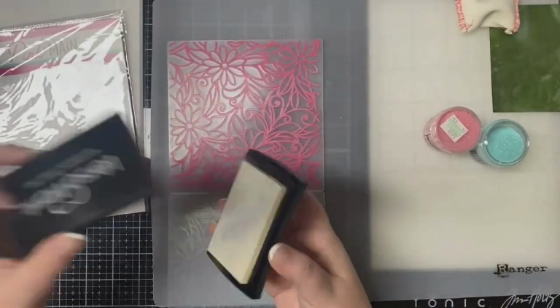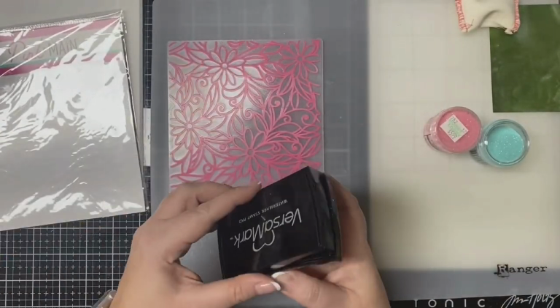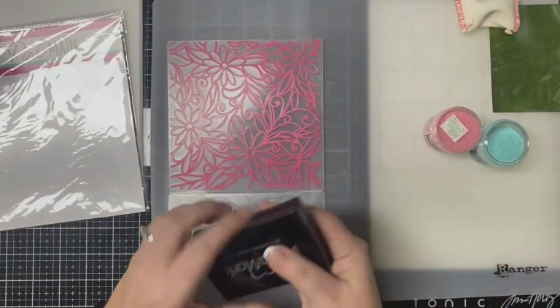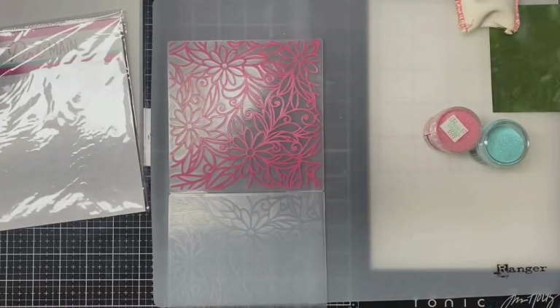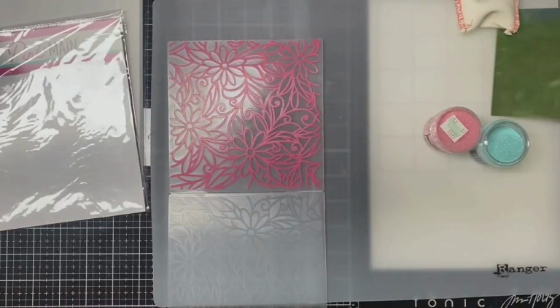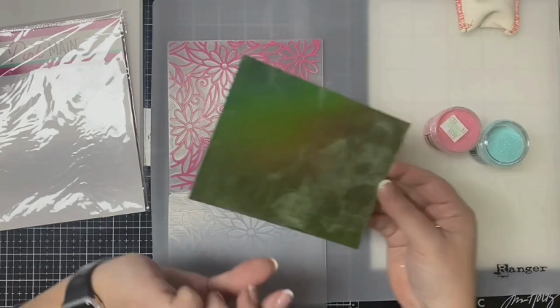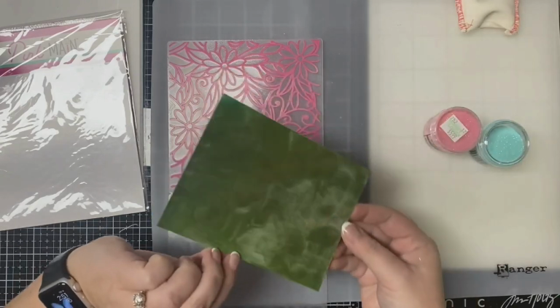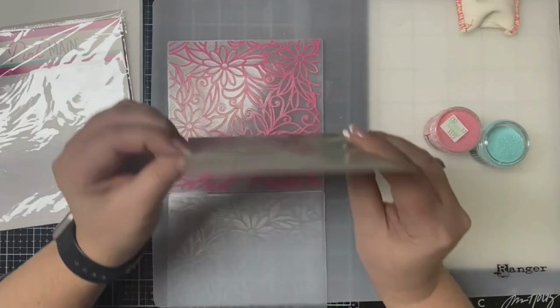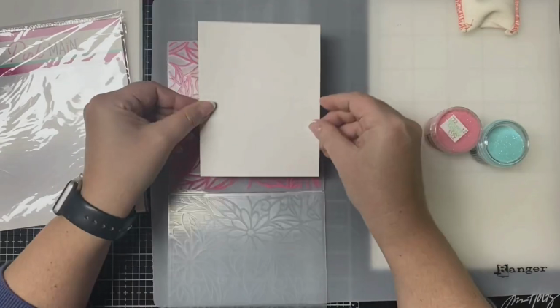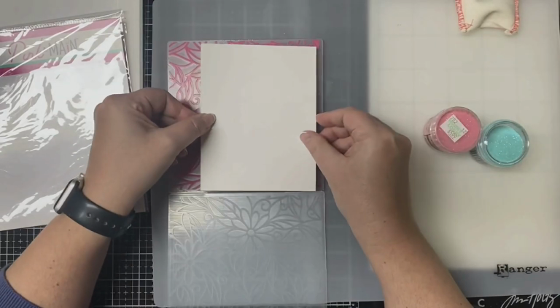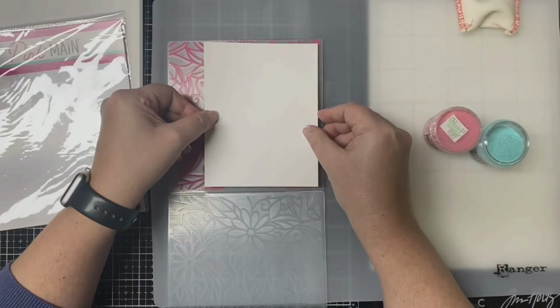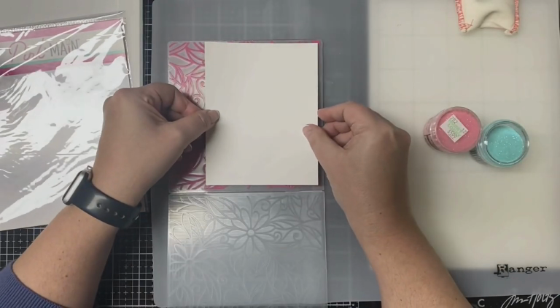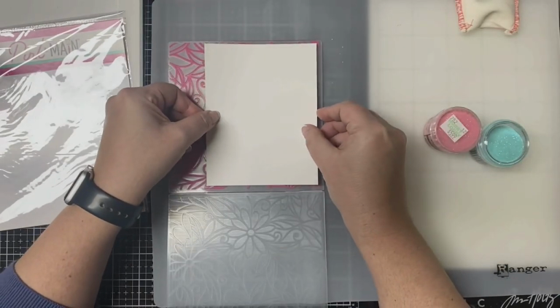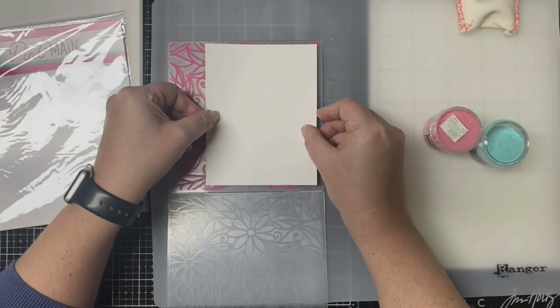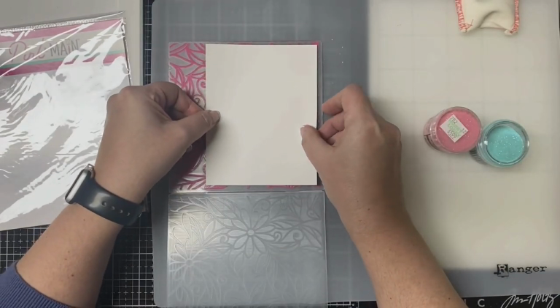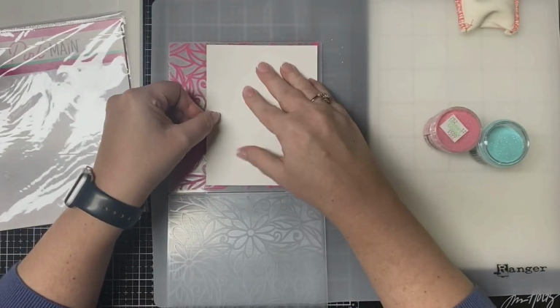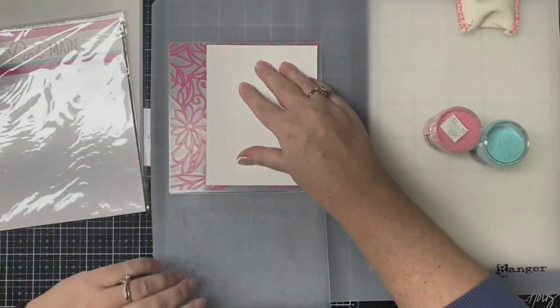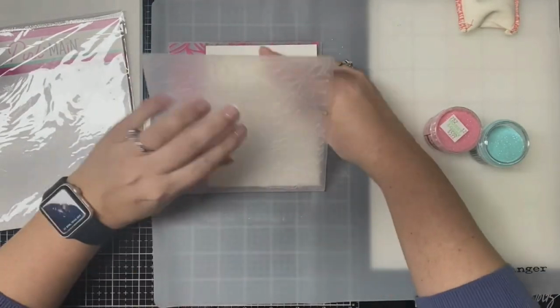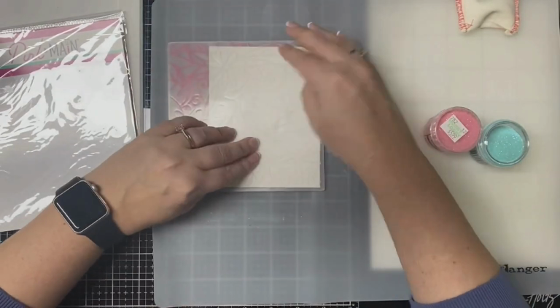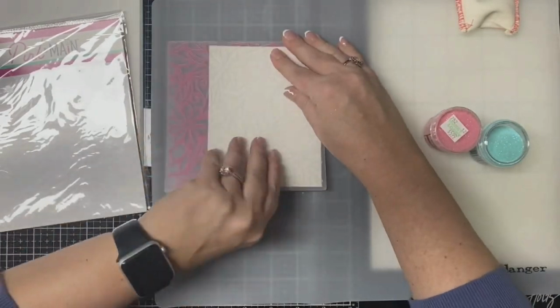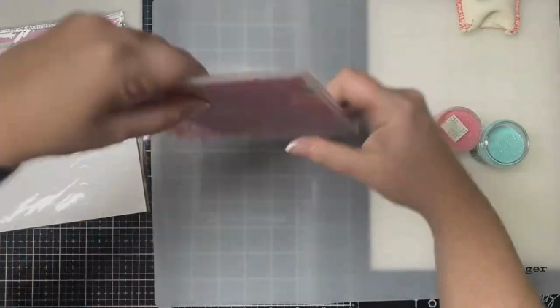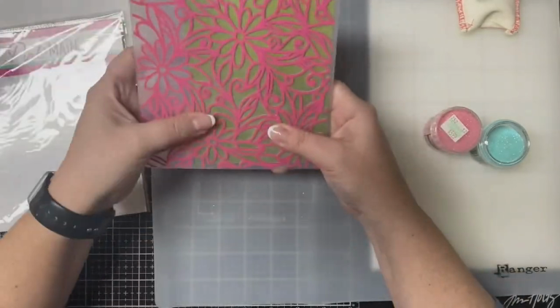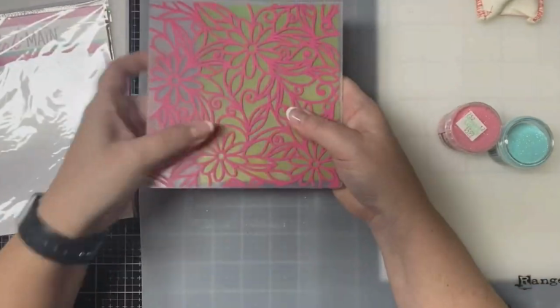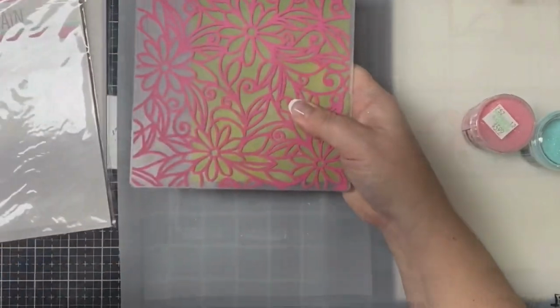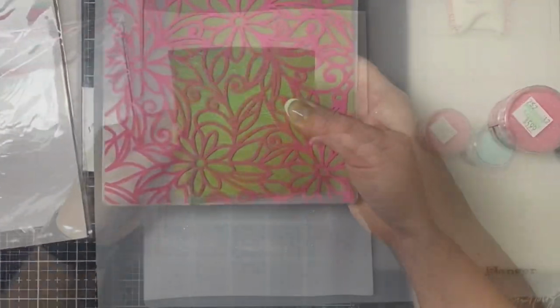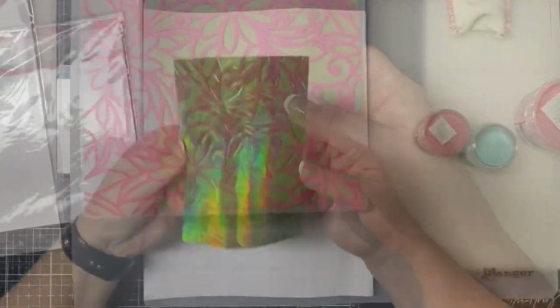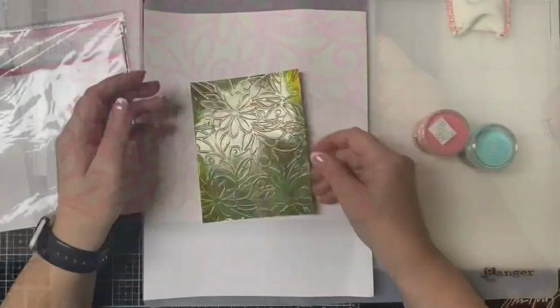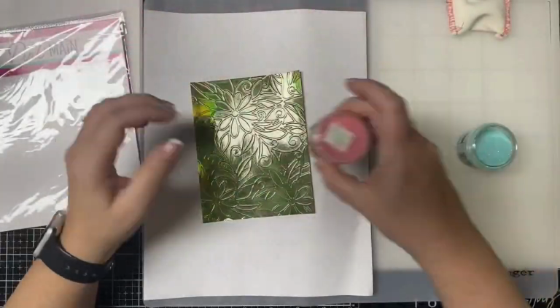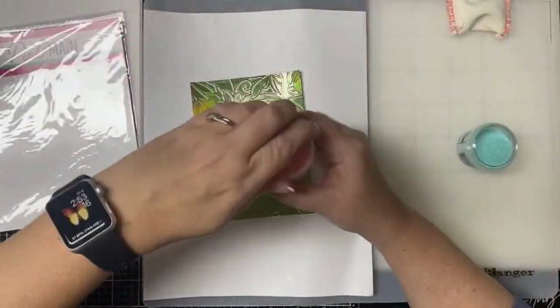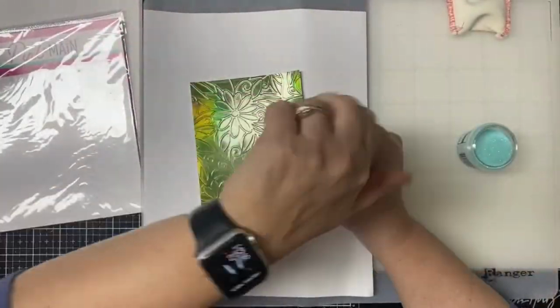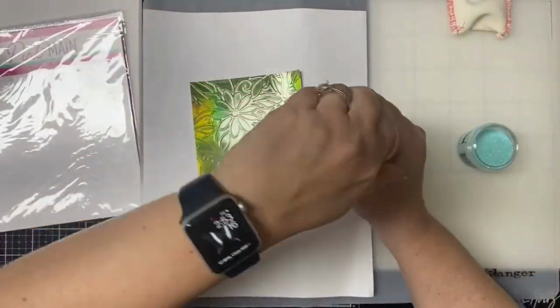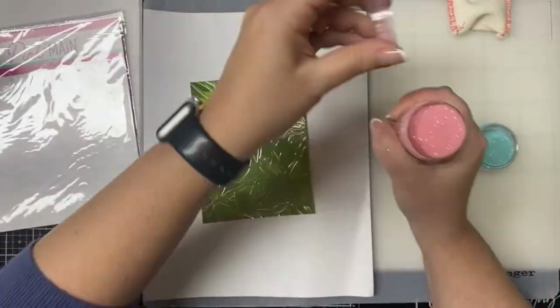Then I'm carefully placing the mirrored cardstock face down, trying not to move it while I close the folder up, and then running it through my die cutting machine.